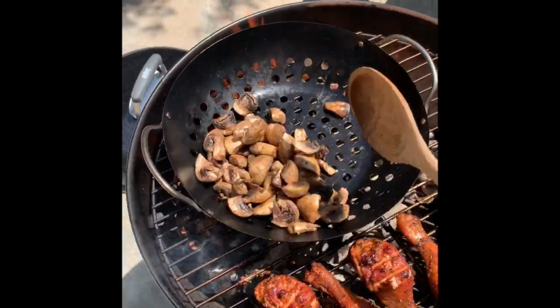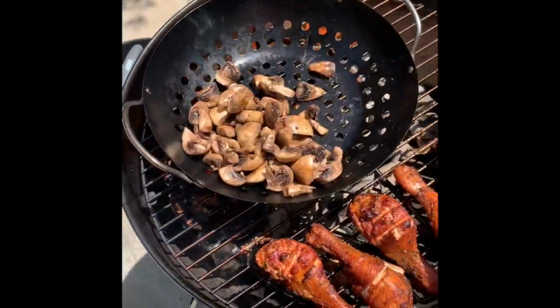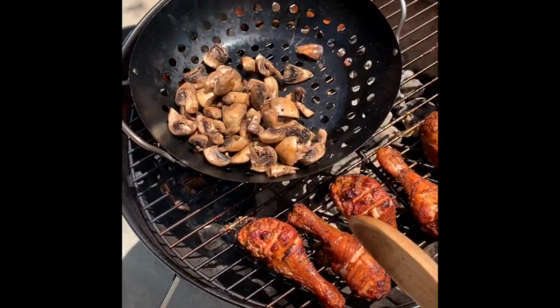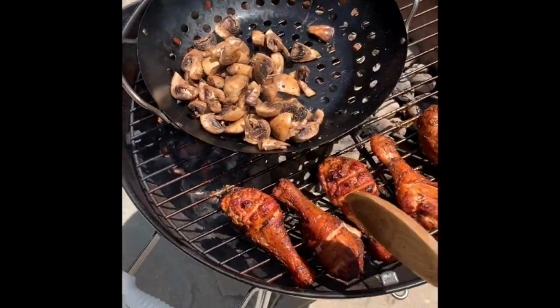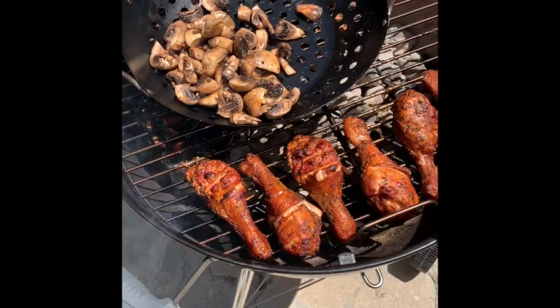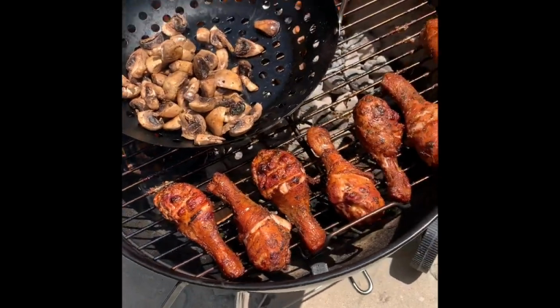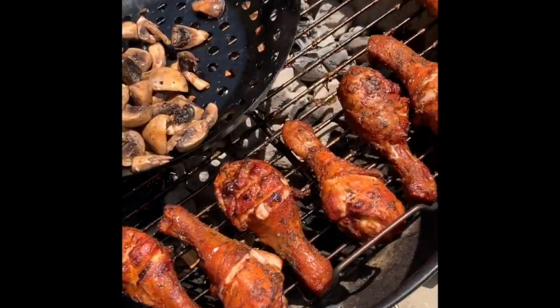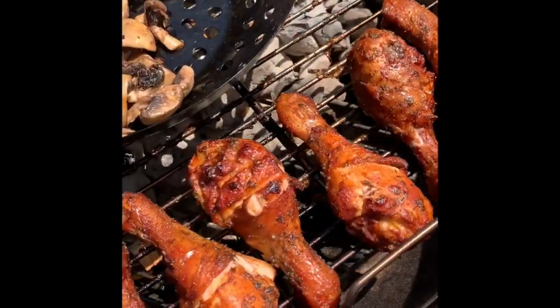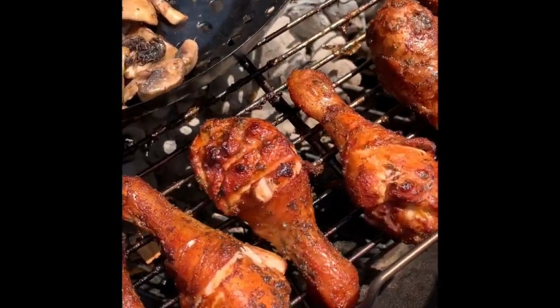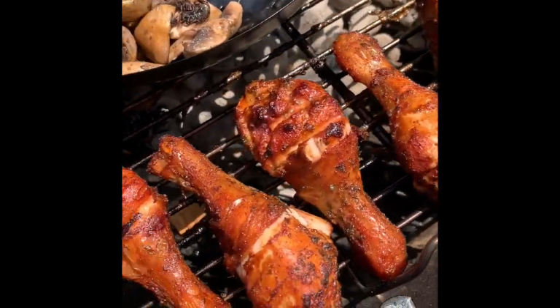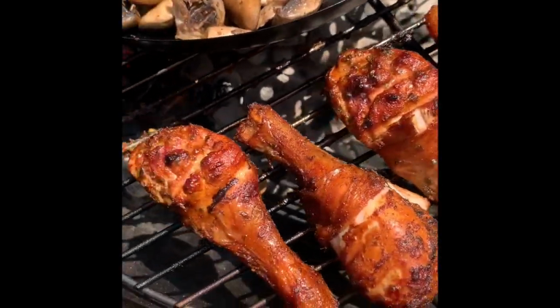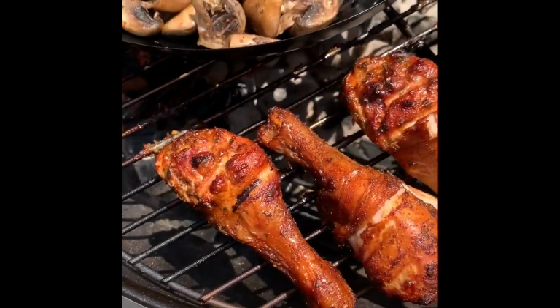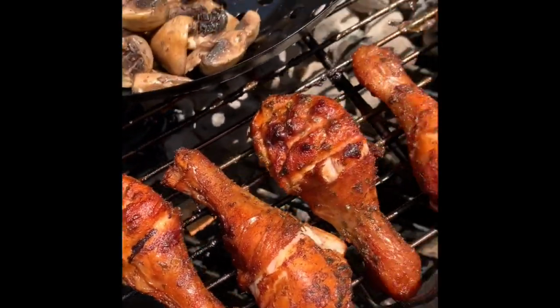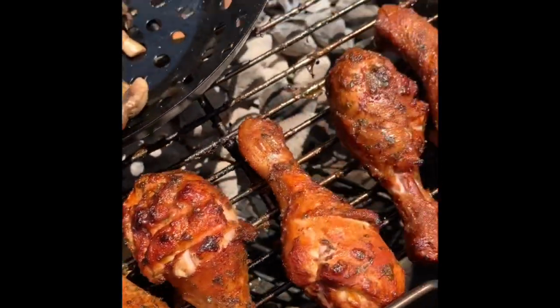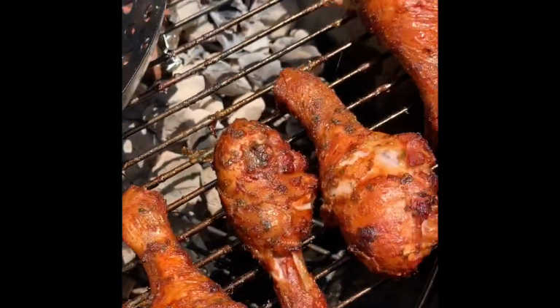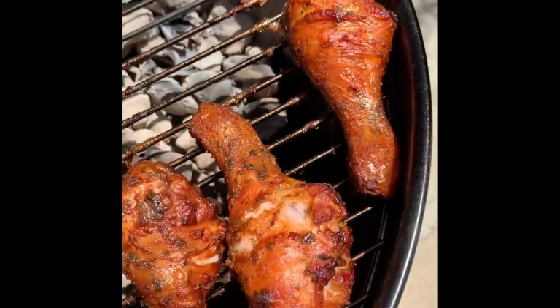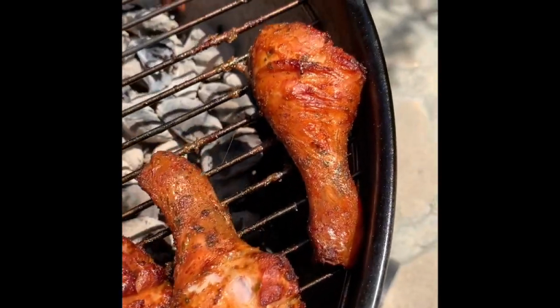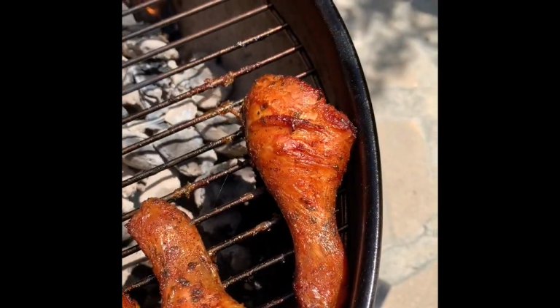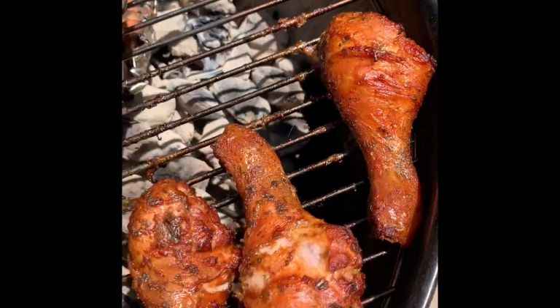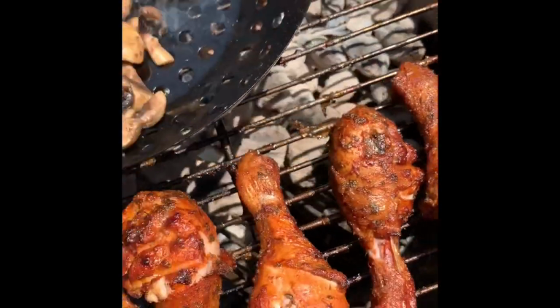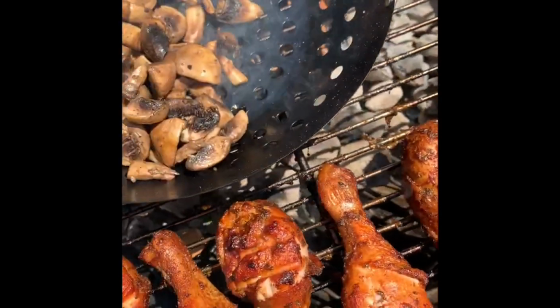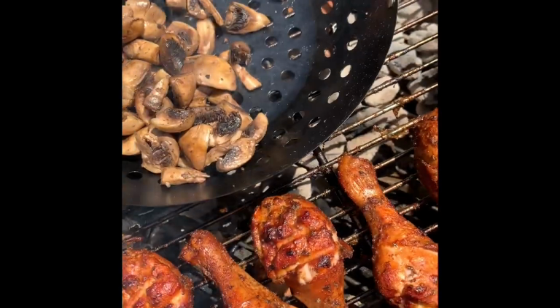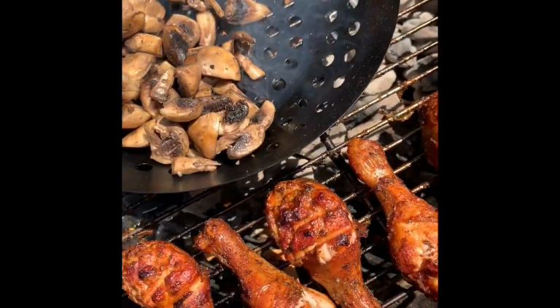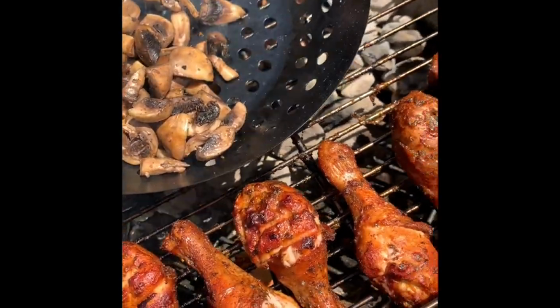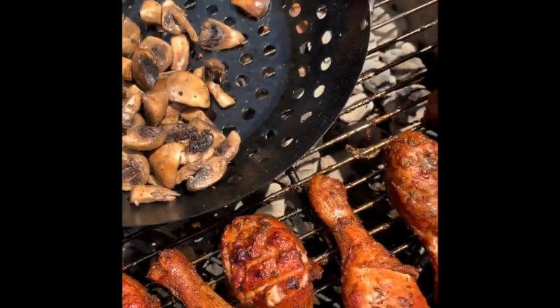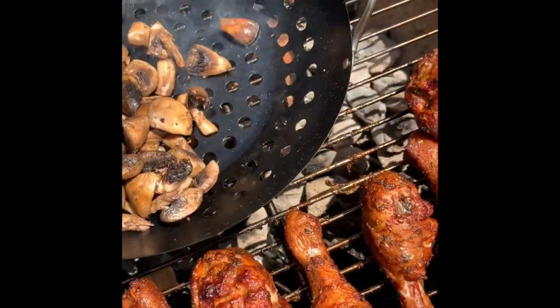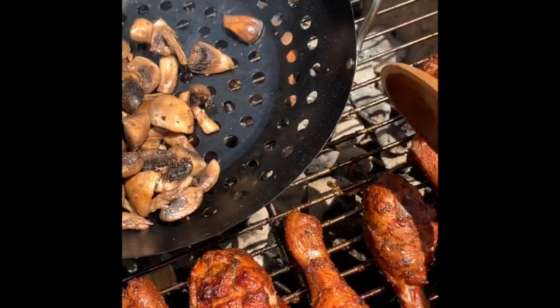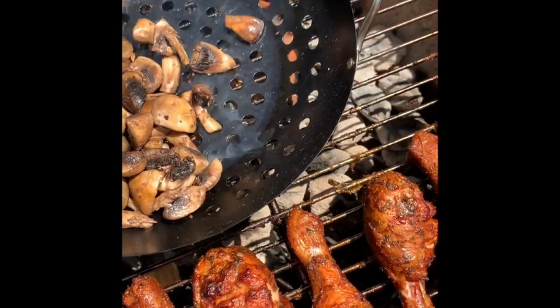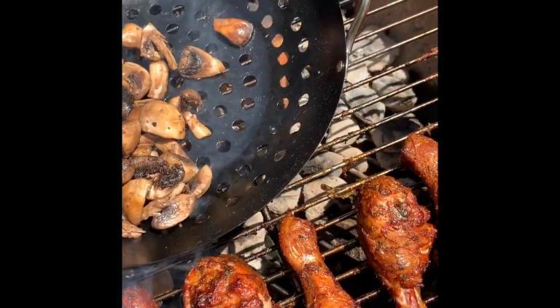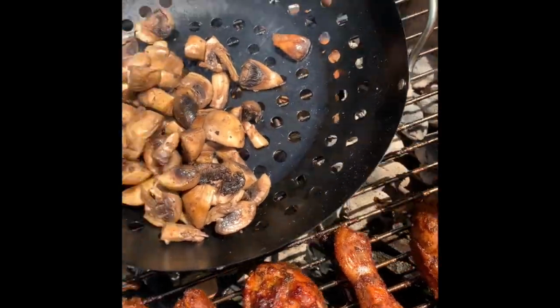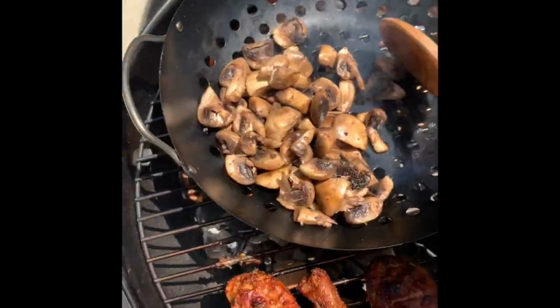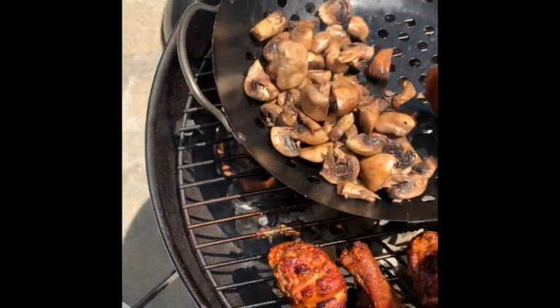I really am proud of that — look at that, that is some mean looking outside on the chicken. Pretty impressed with myself, I must say.